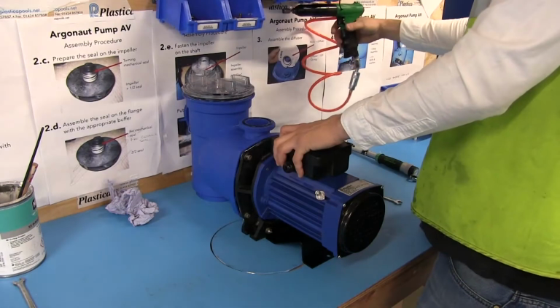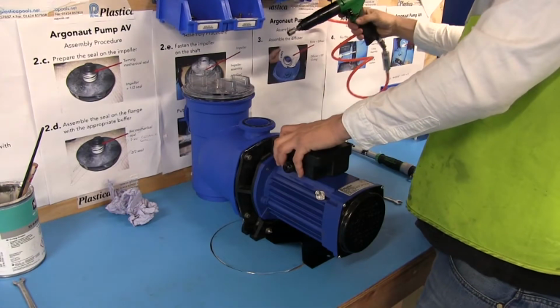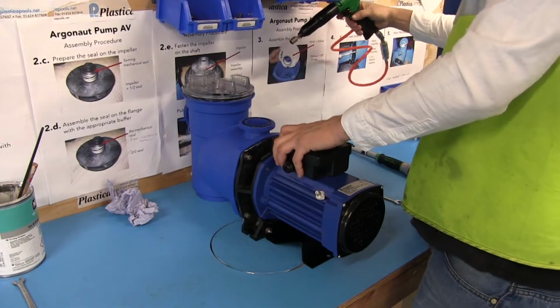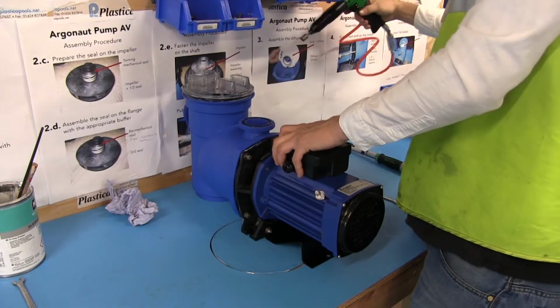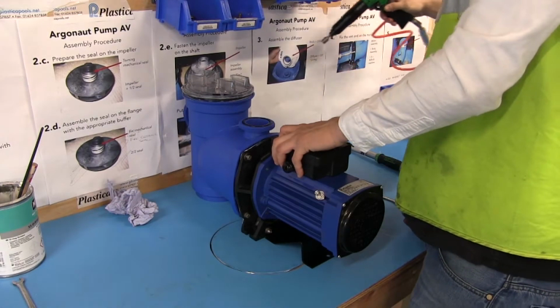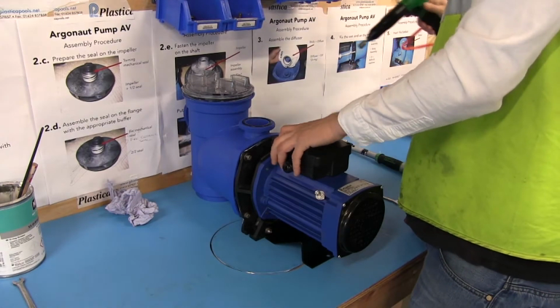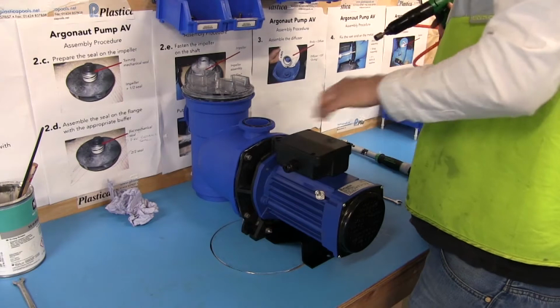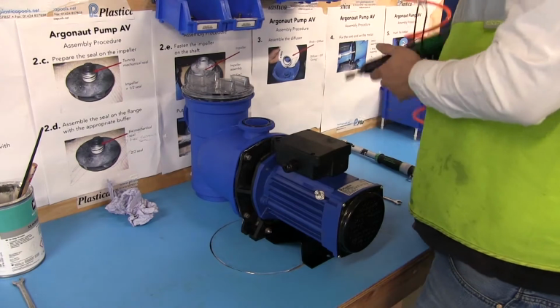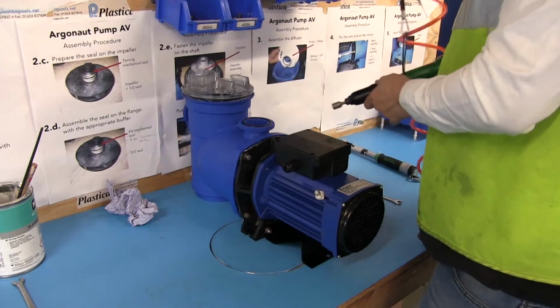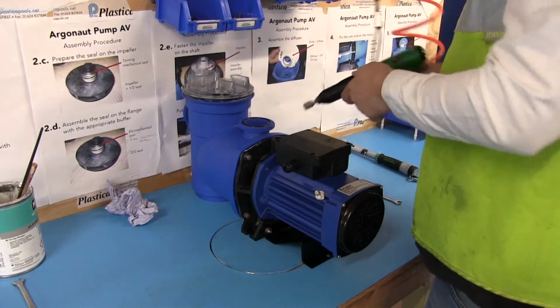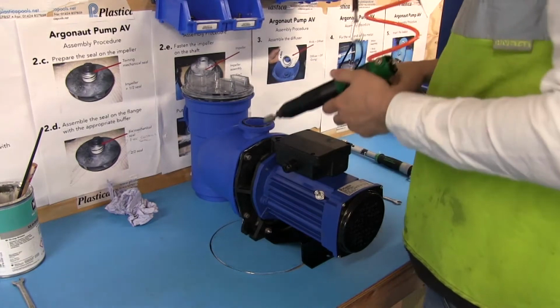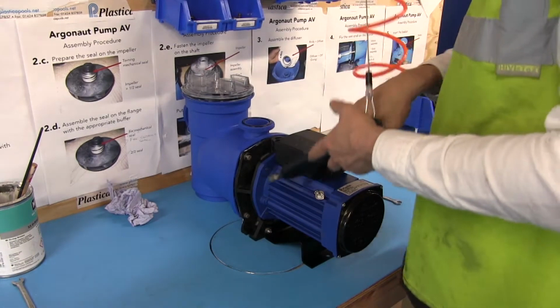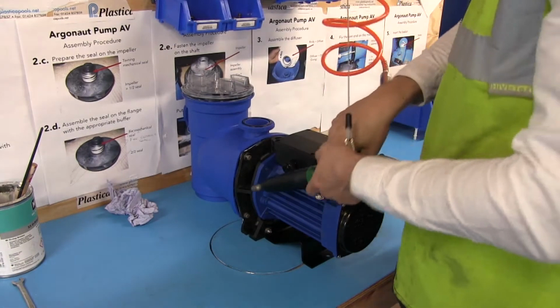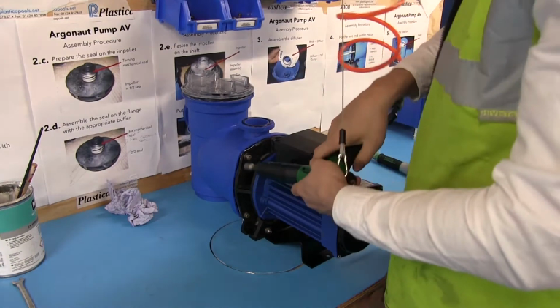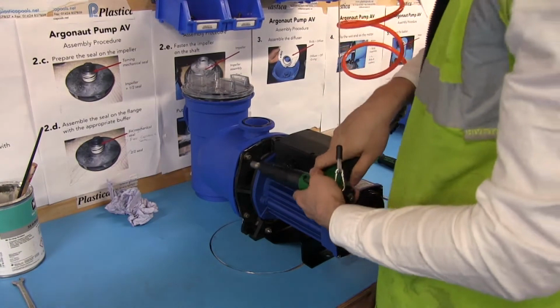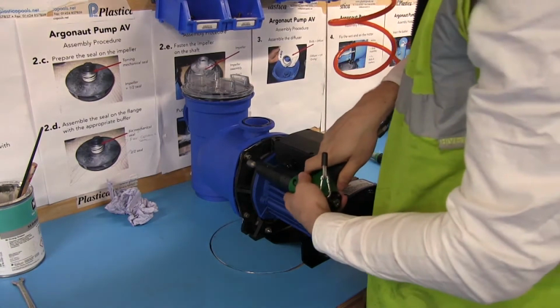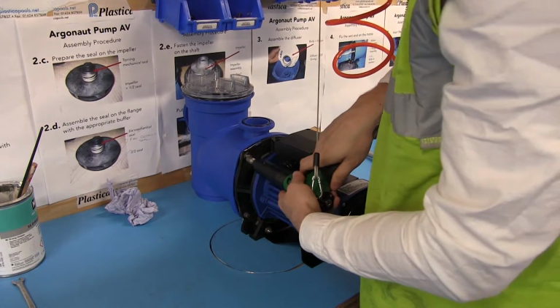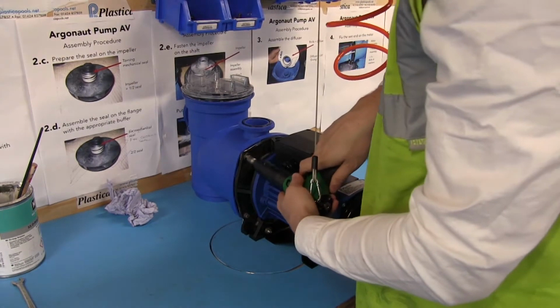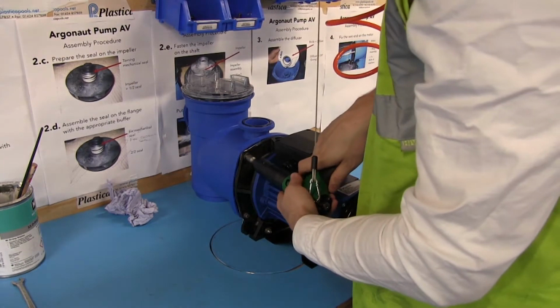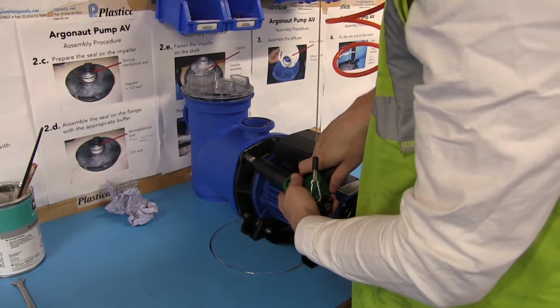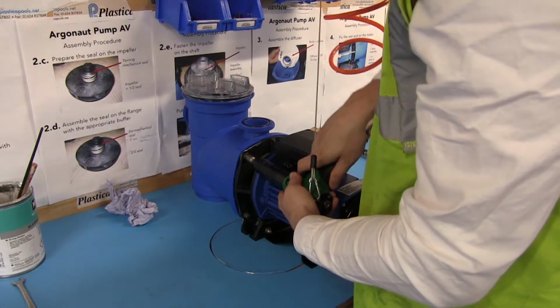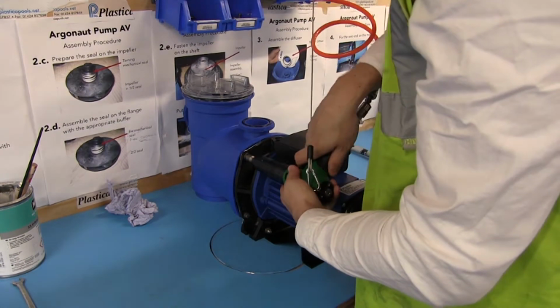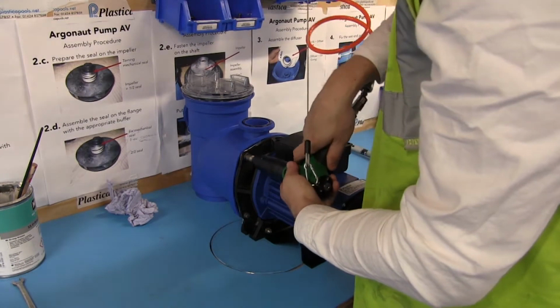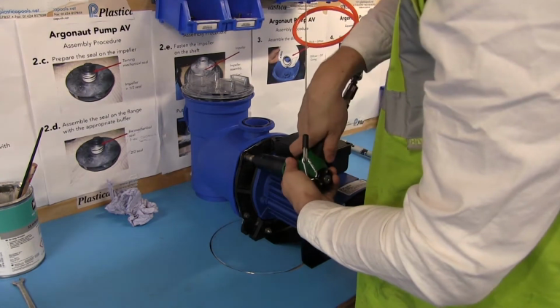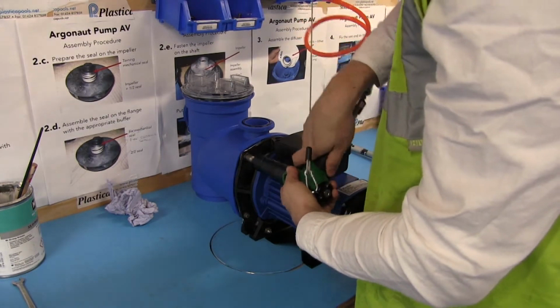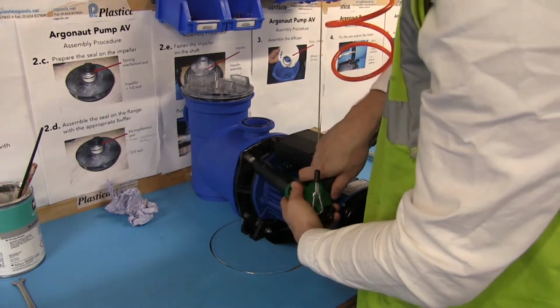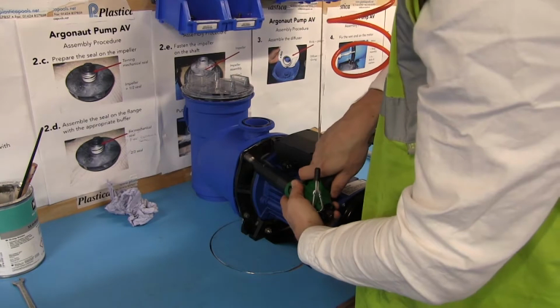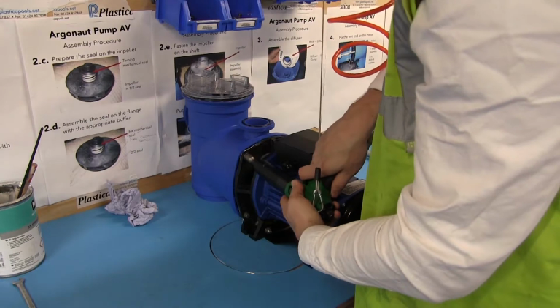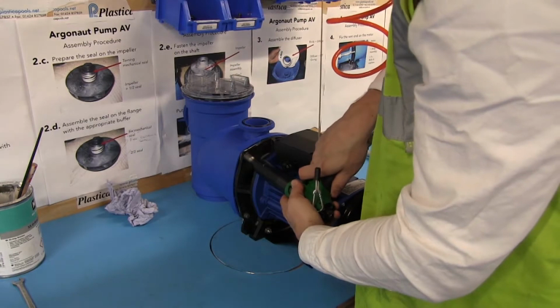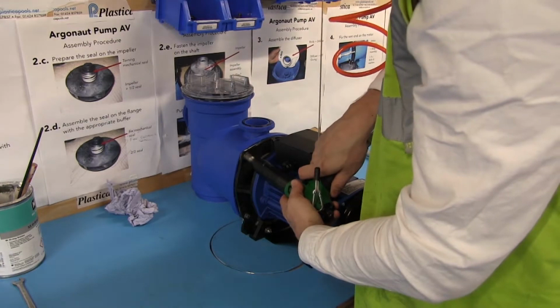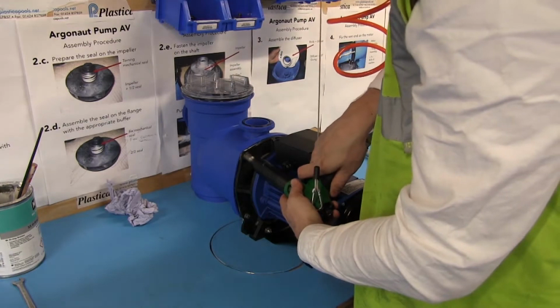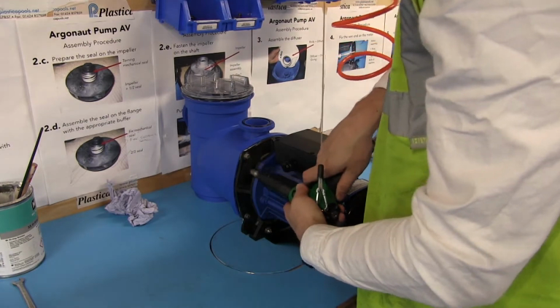Tighten the four bolts gradually to ensure an even seal. All four ten-millimetre bolts need to be tightened to 6 Newton metres.